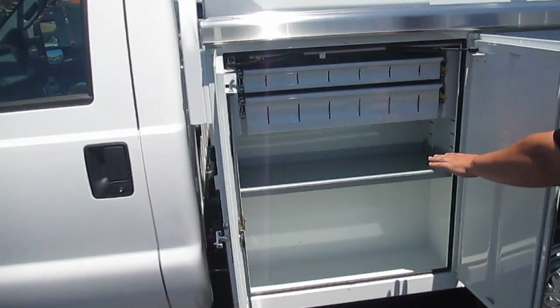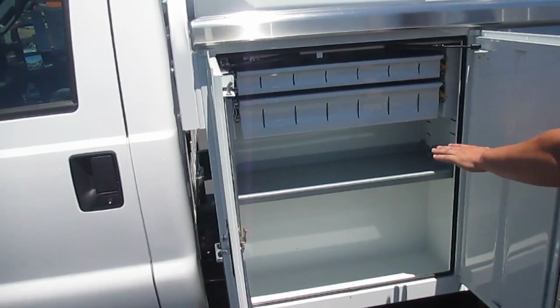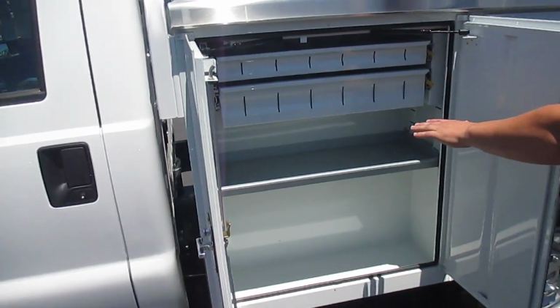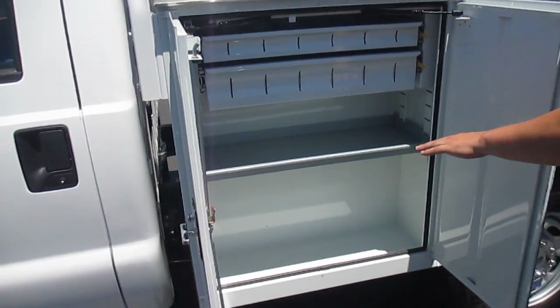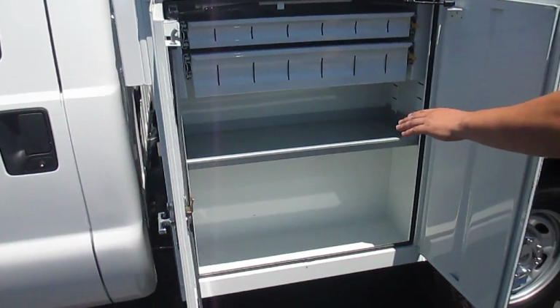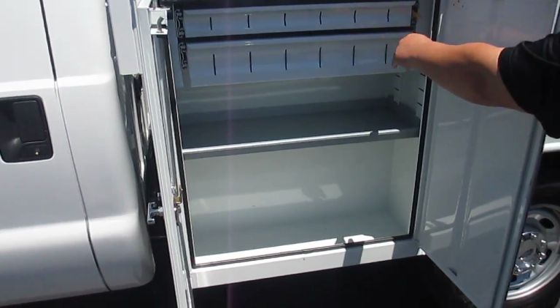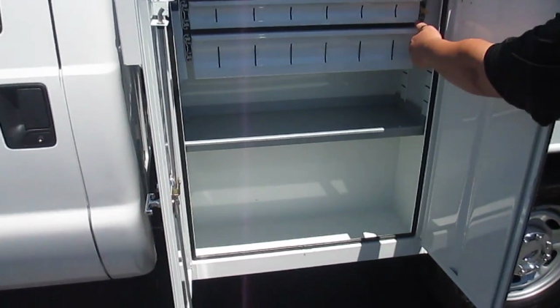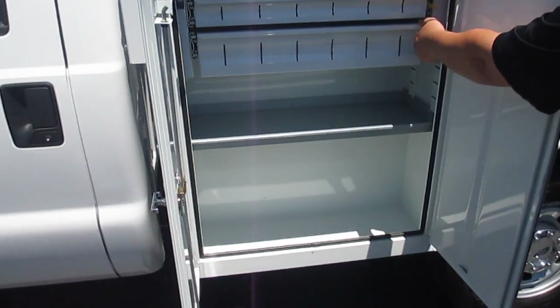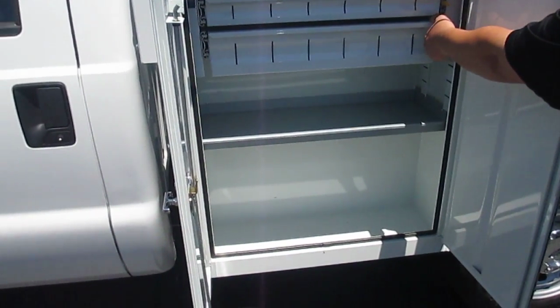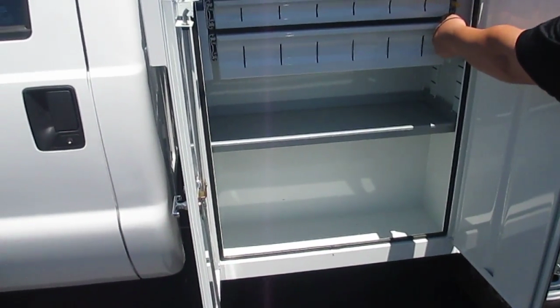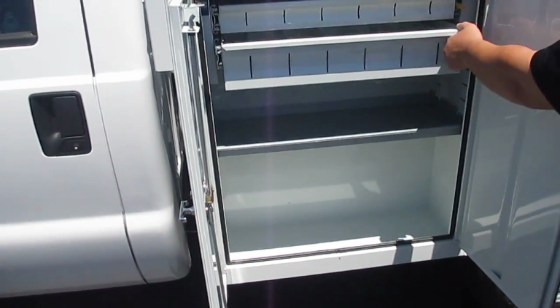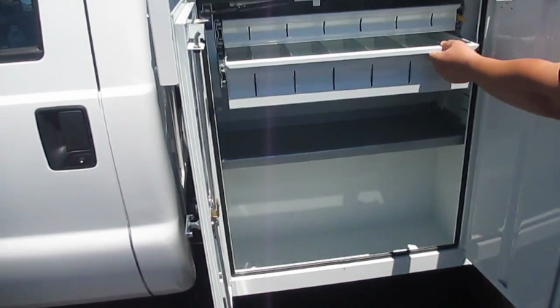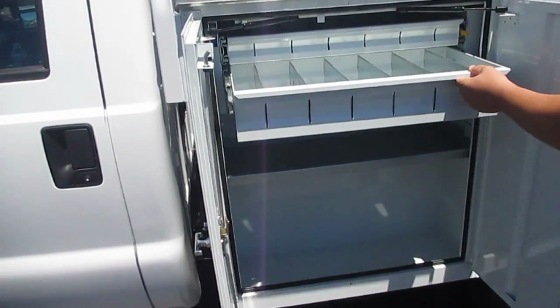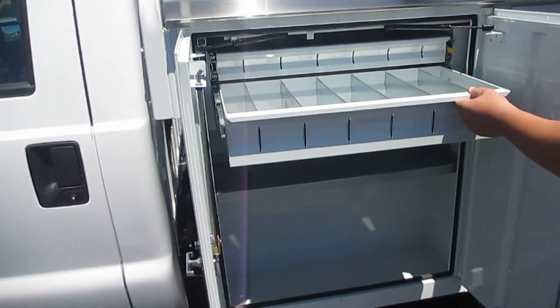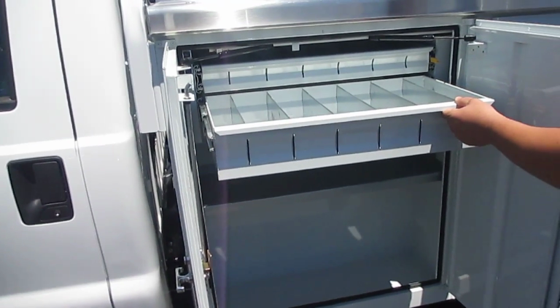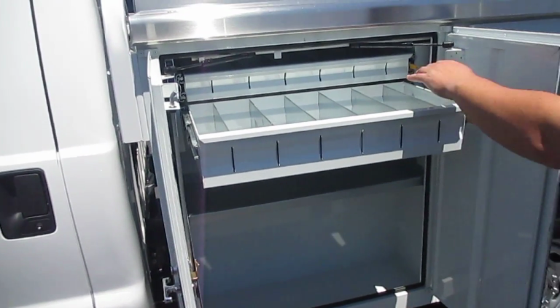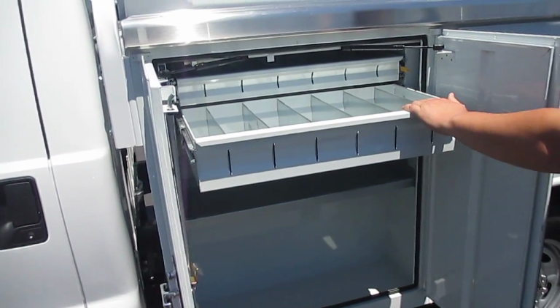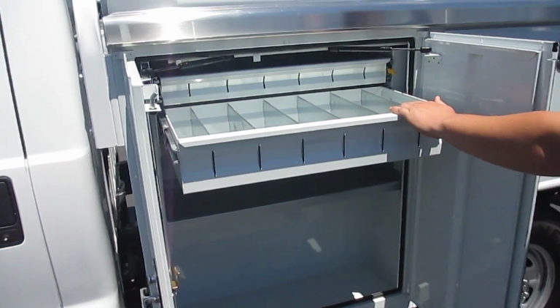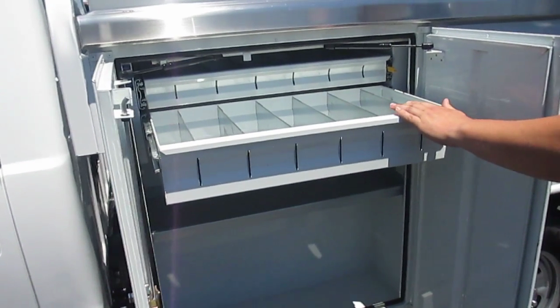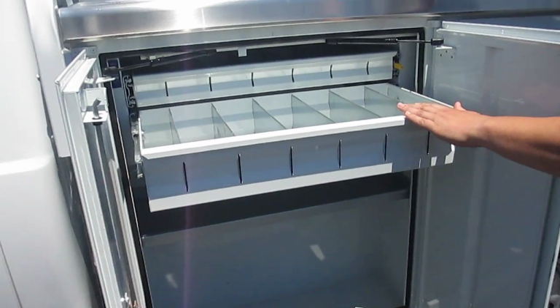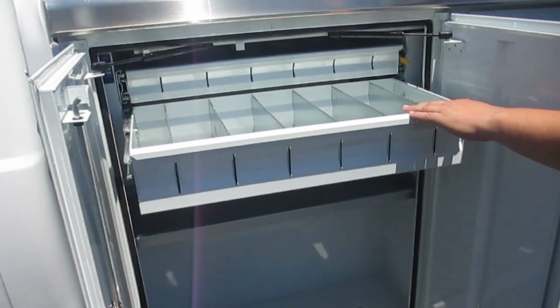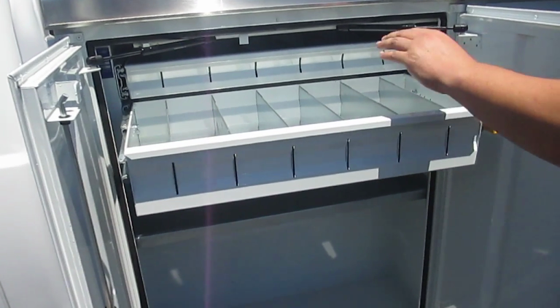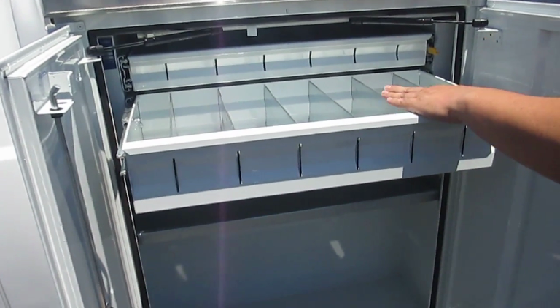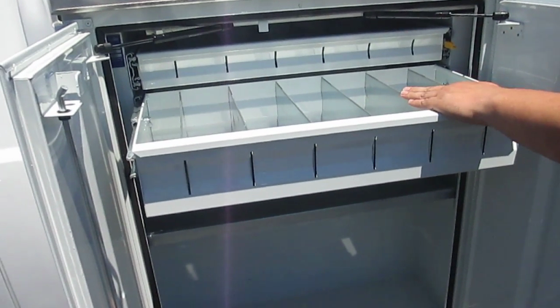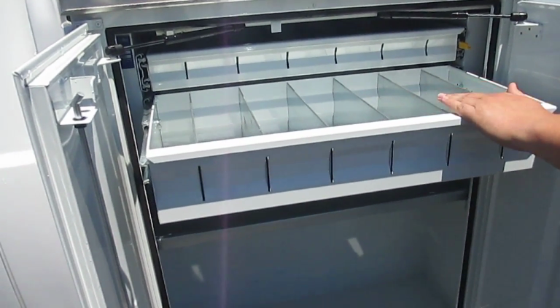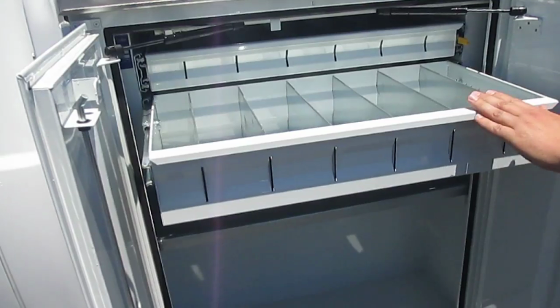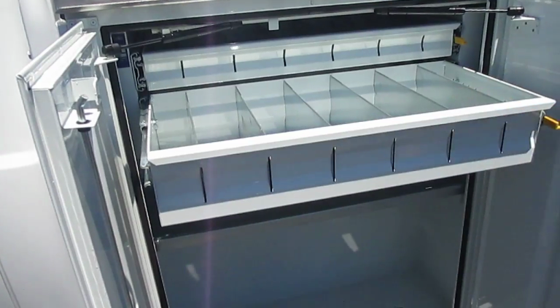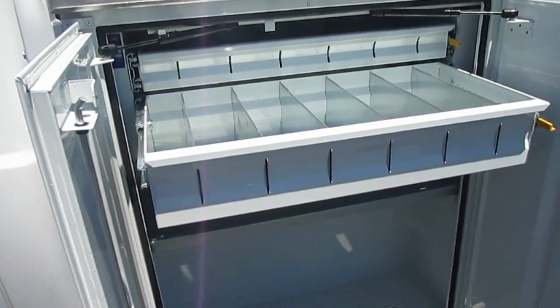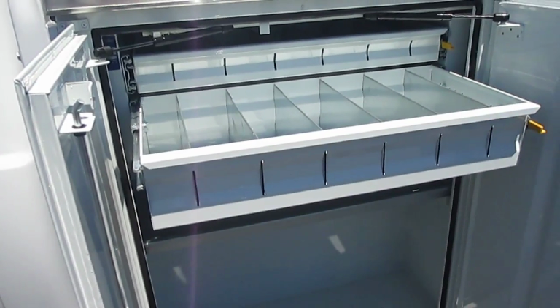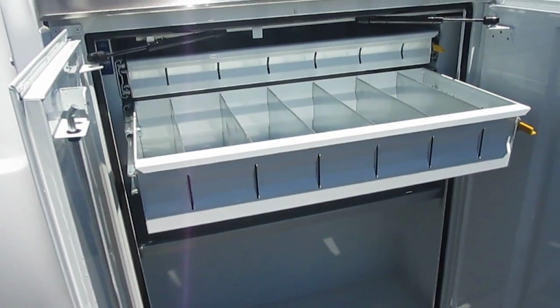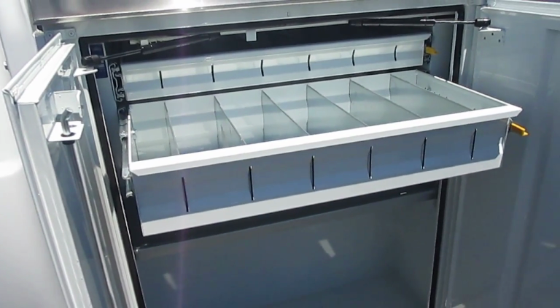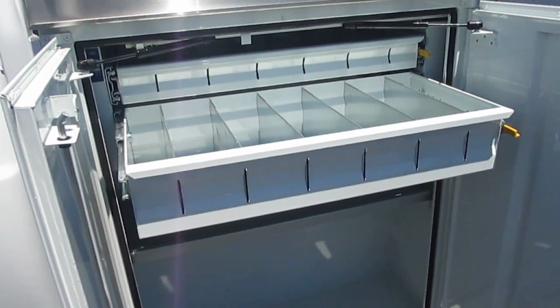Multiple shelving in here can be had. What we have here is a locking drawer system — very sturdy, very durable. Able to configure the compartments as well for any type of product or tools.